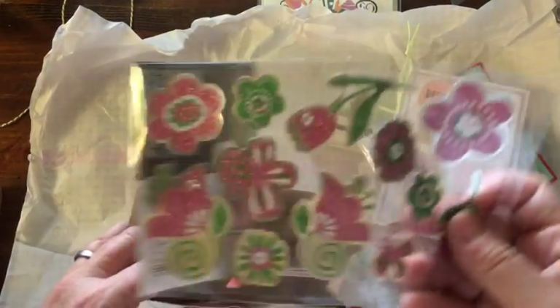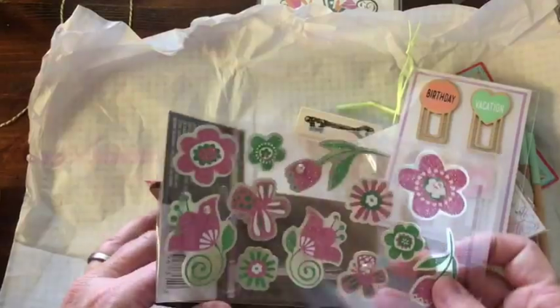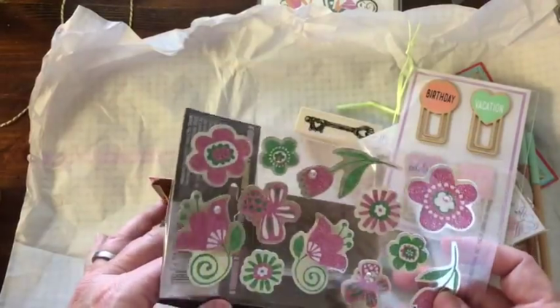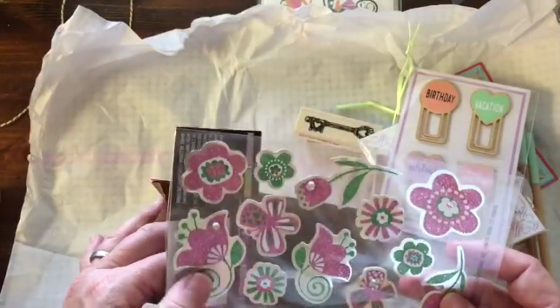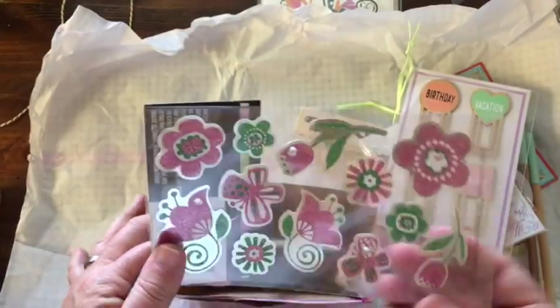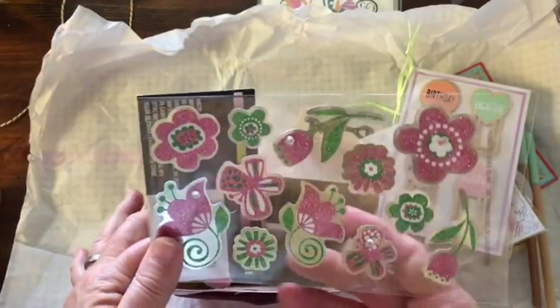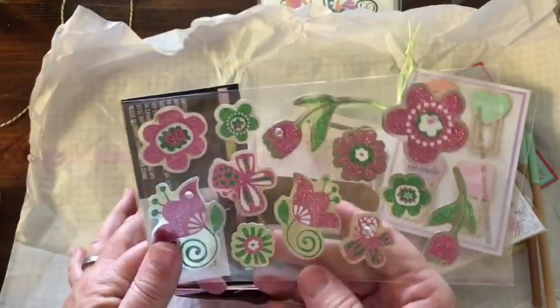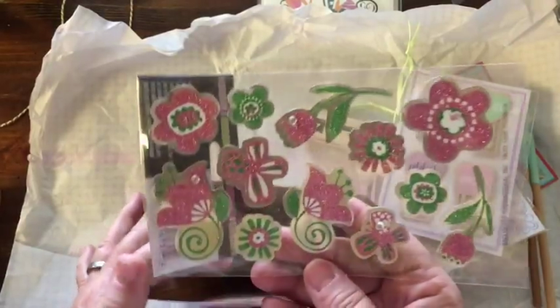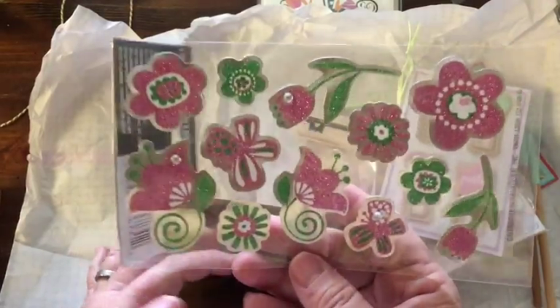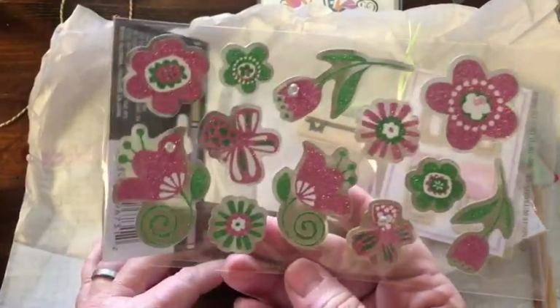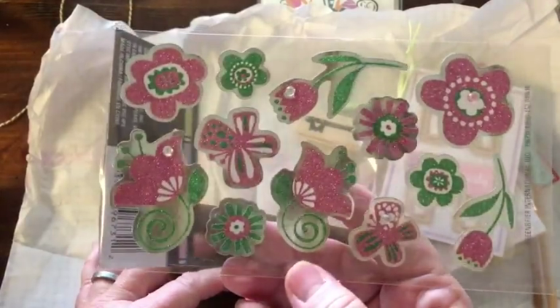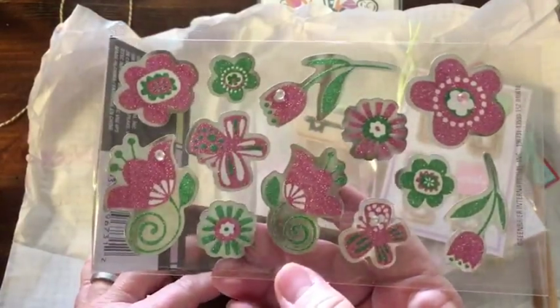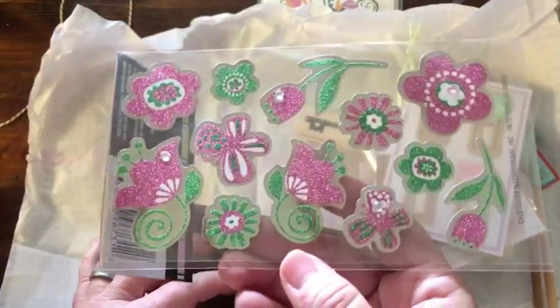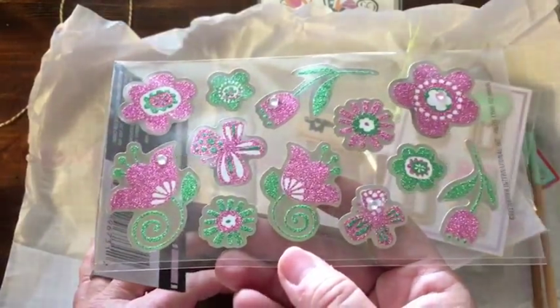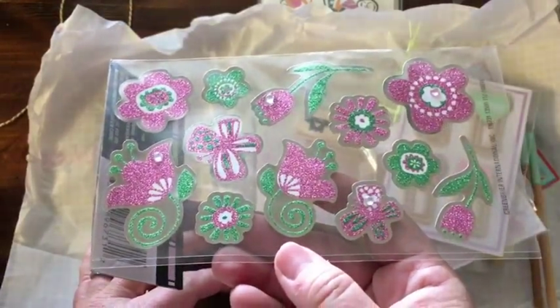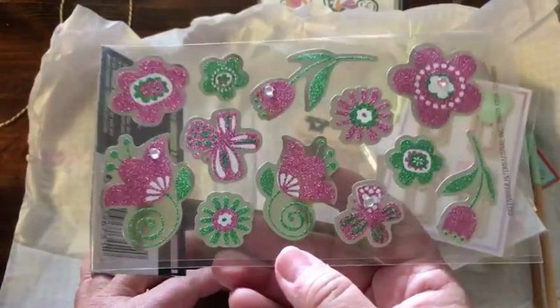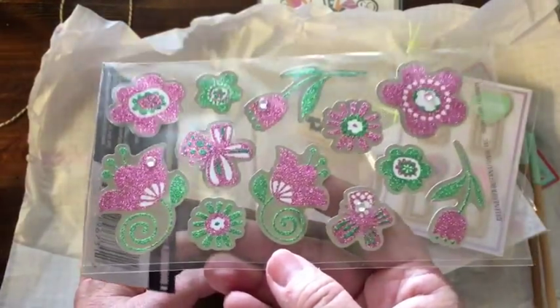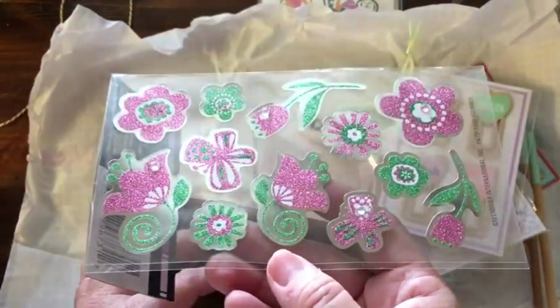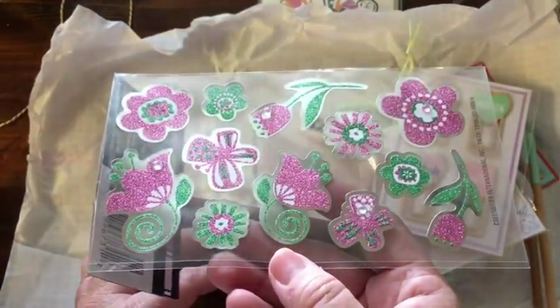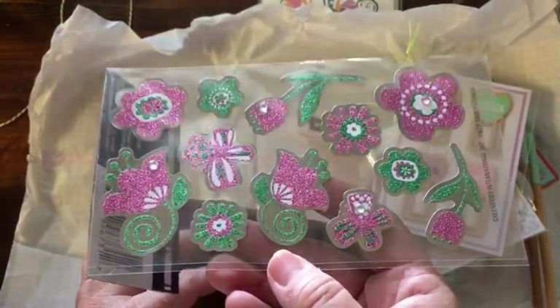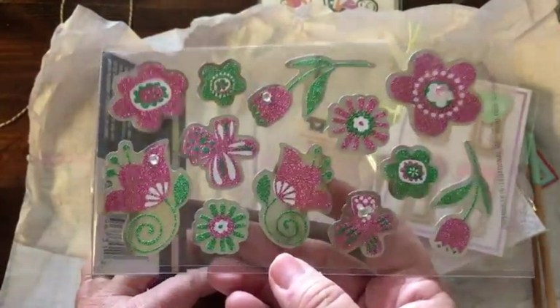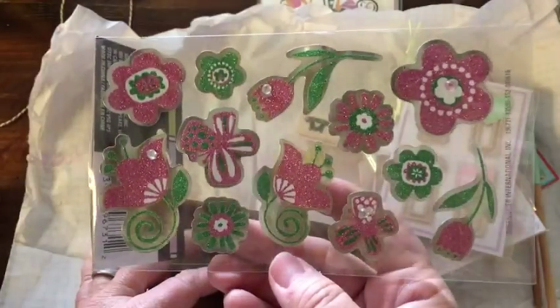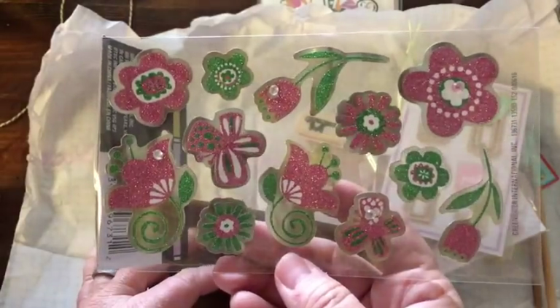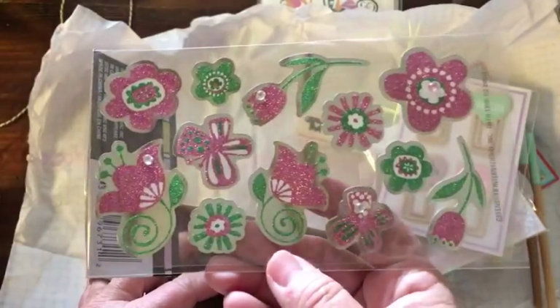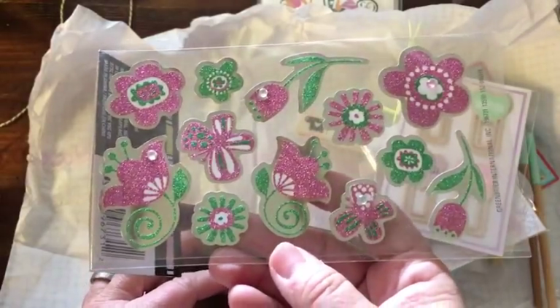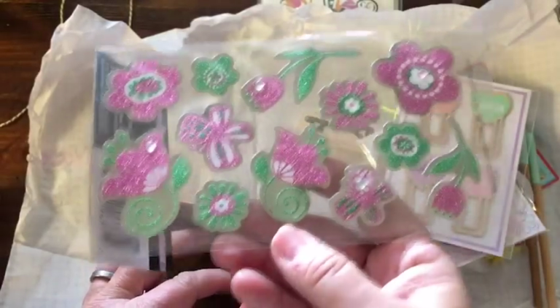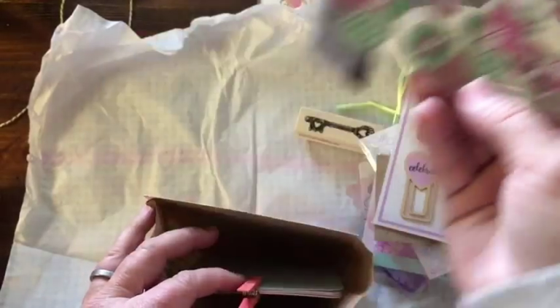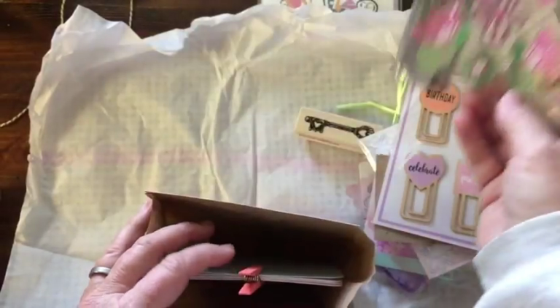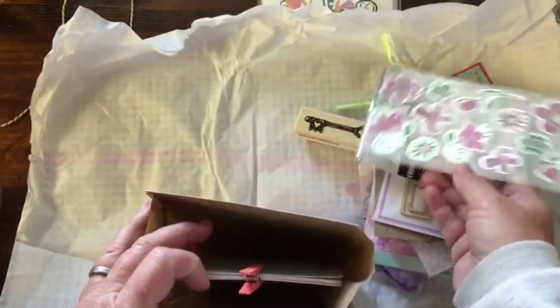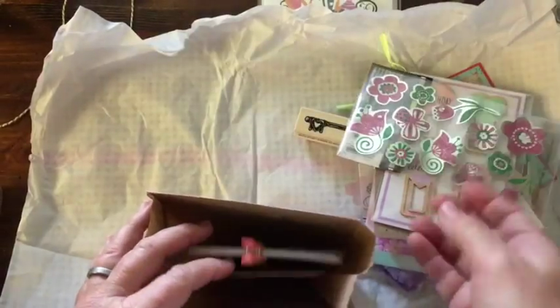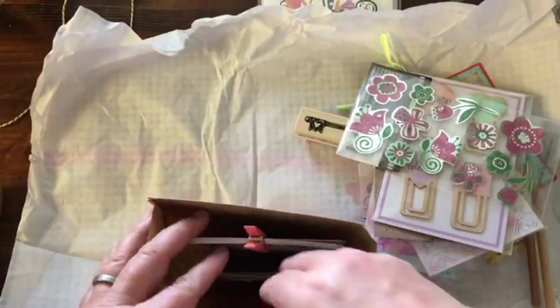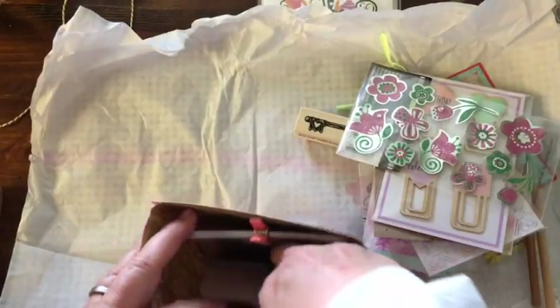Oh, some stickers. These will match the lace washi tape — look how pretty that is. Very glittery.